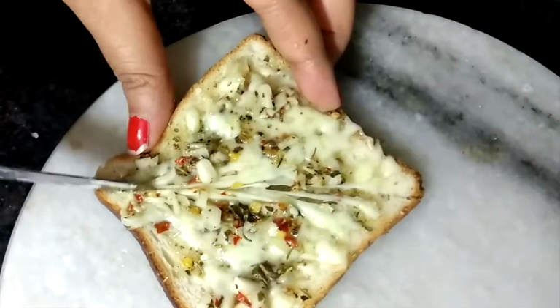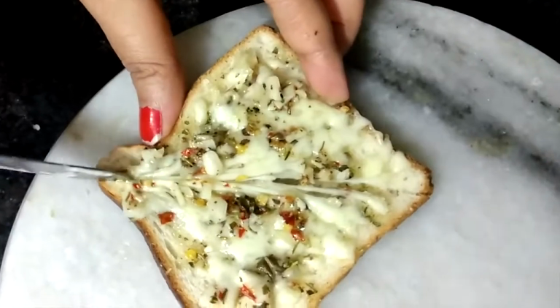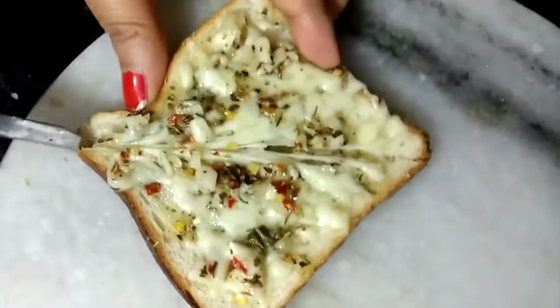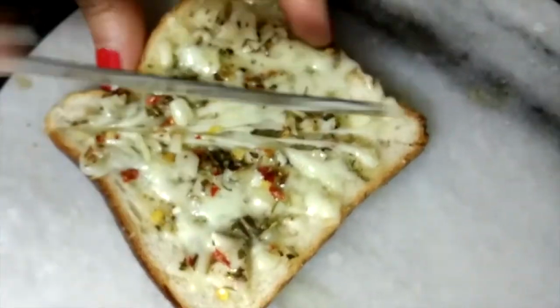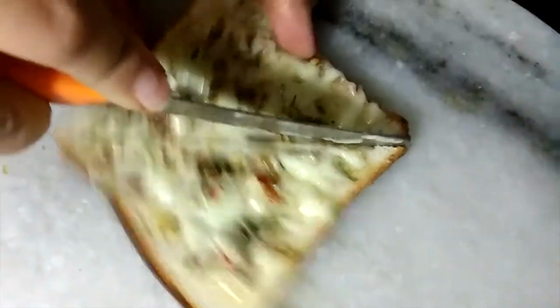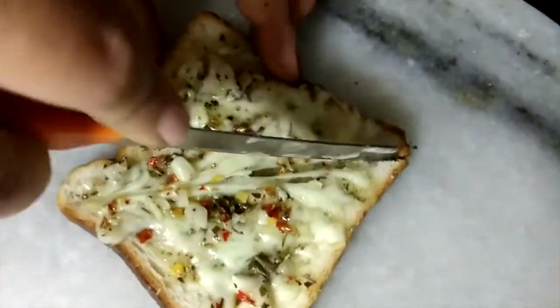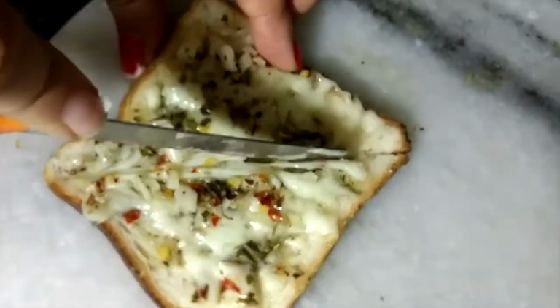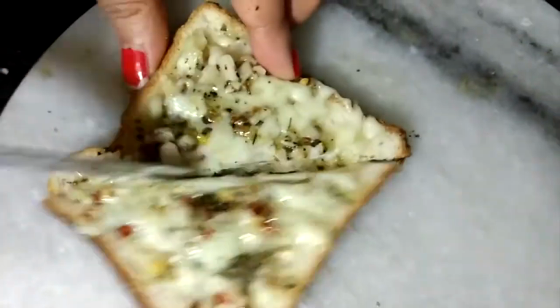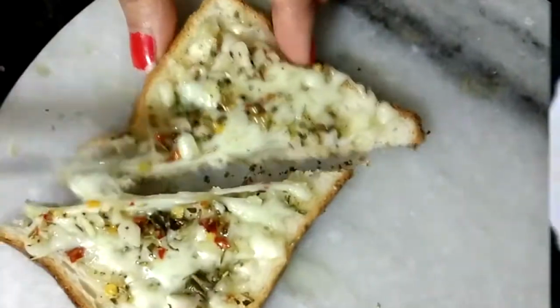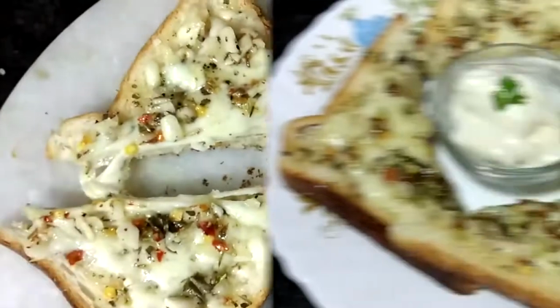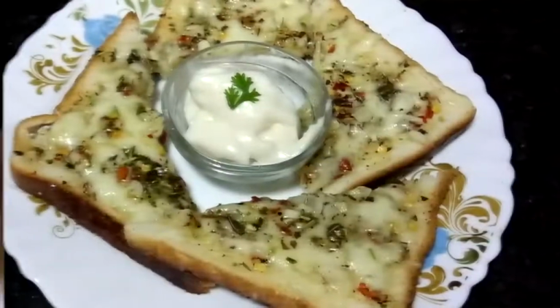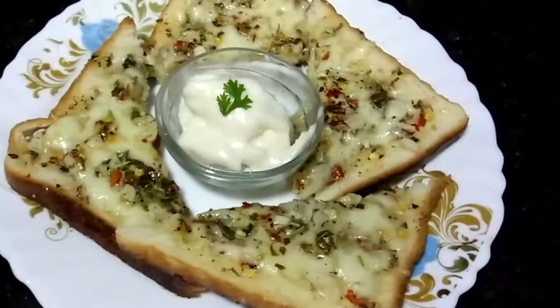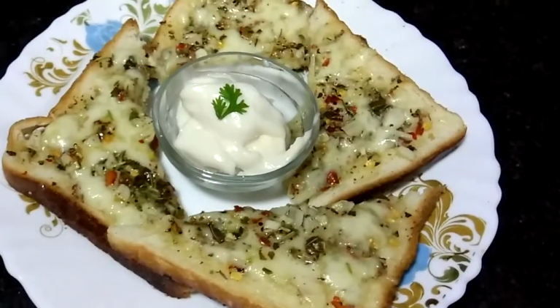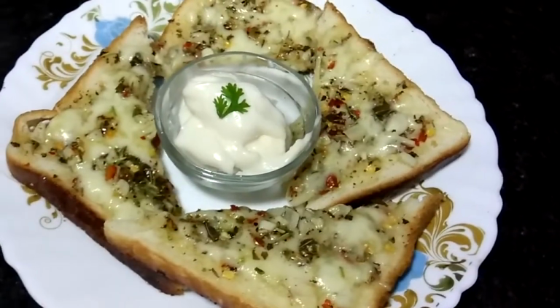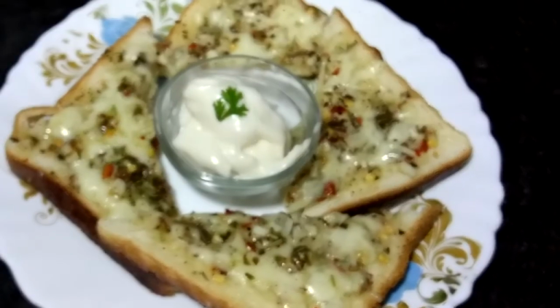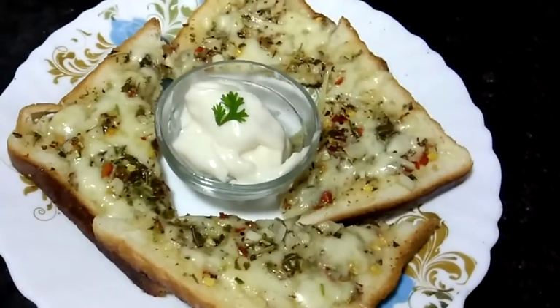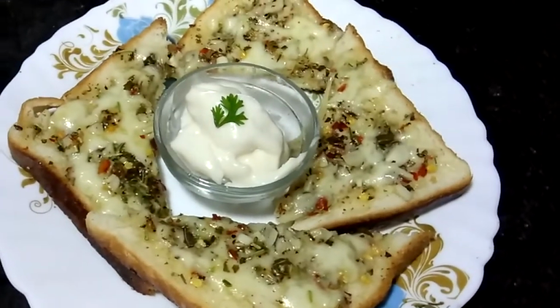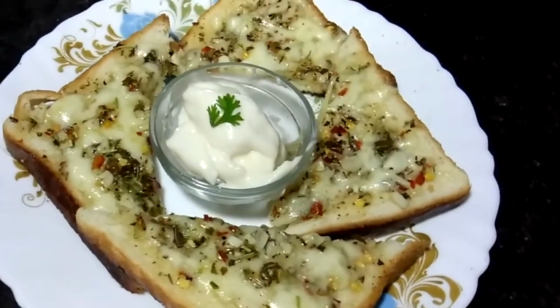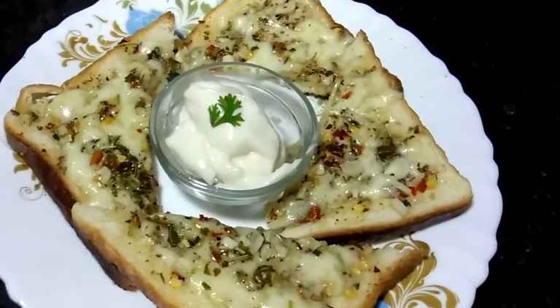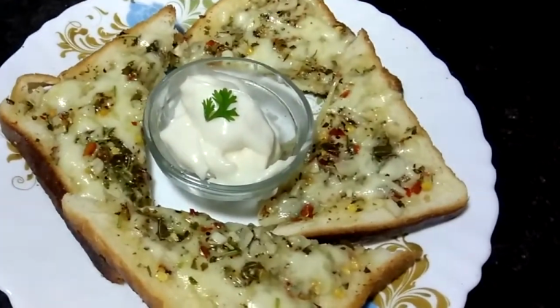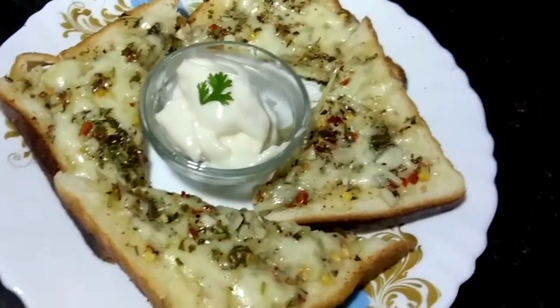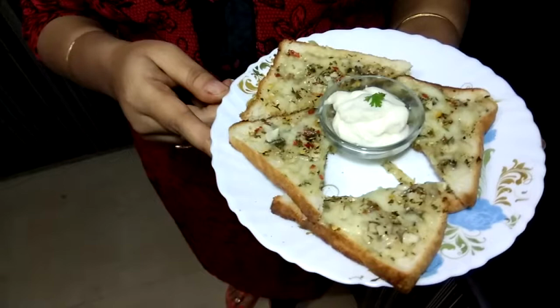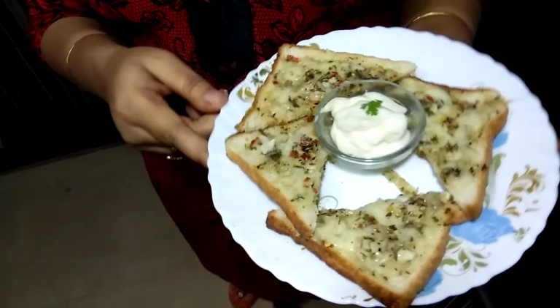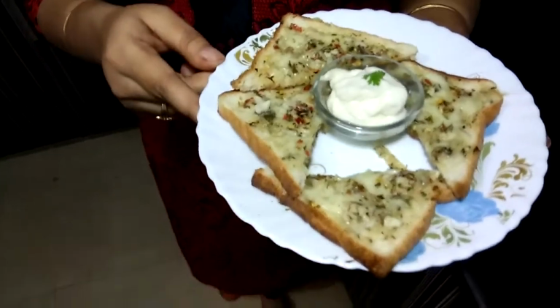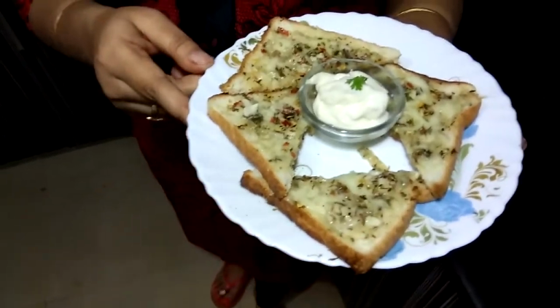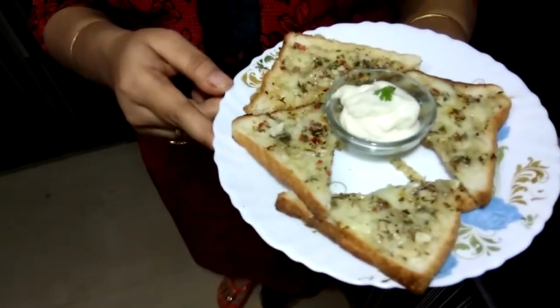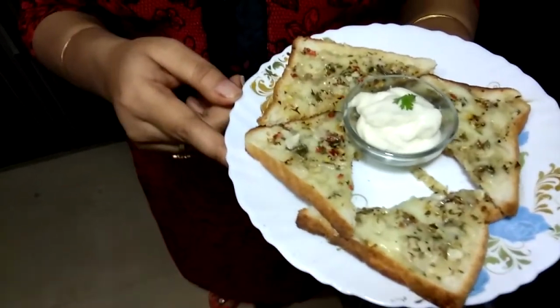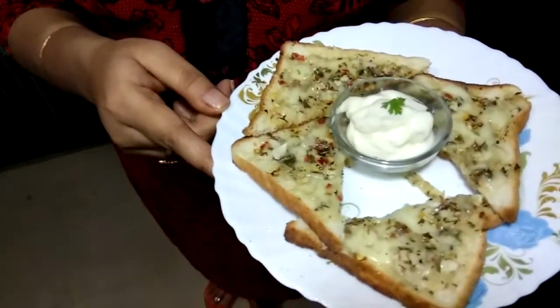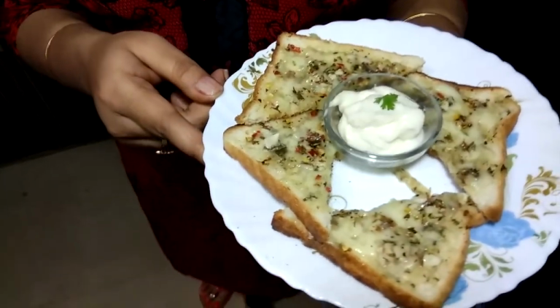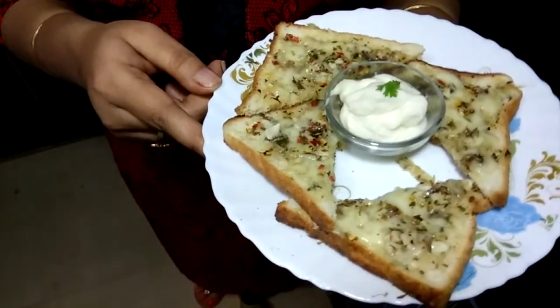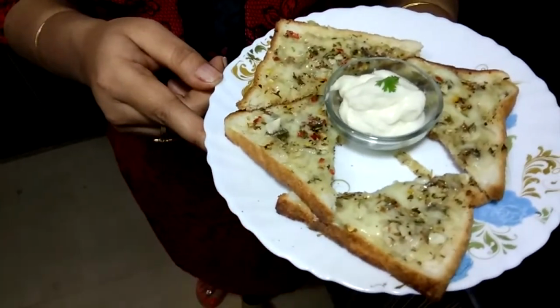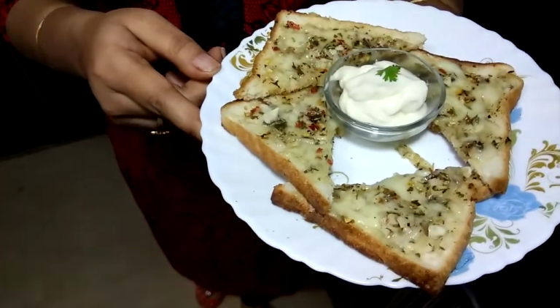We will cut it within the cheese. Now the cheese garlic toast is ready. I have served it with mayo as a dip.